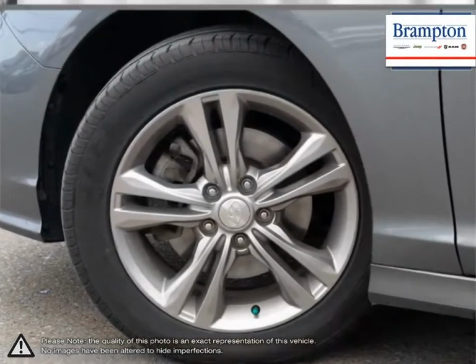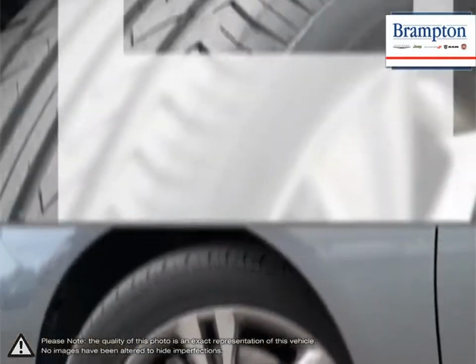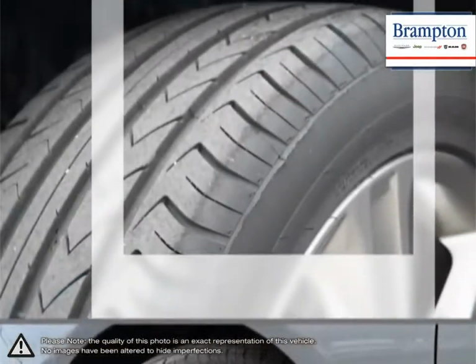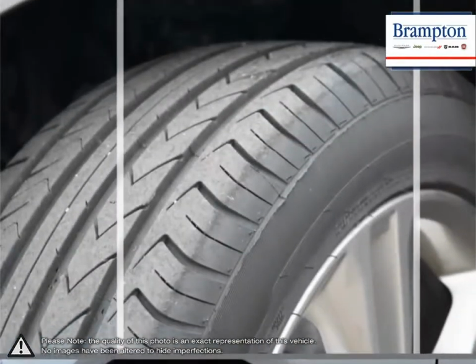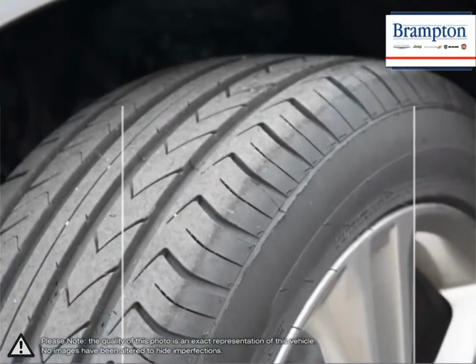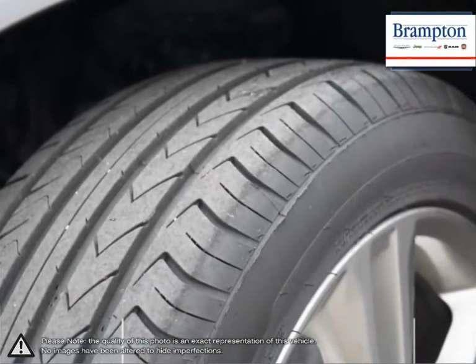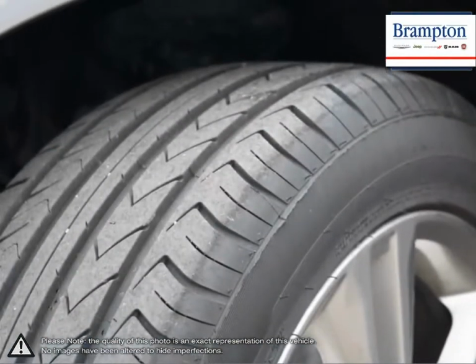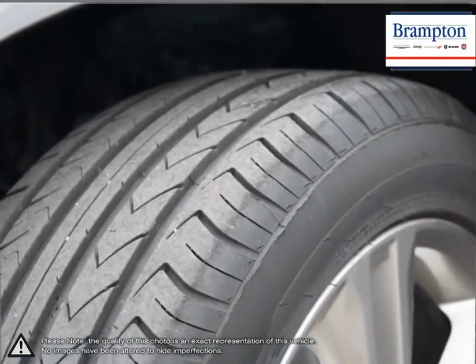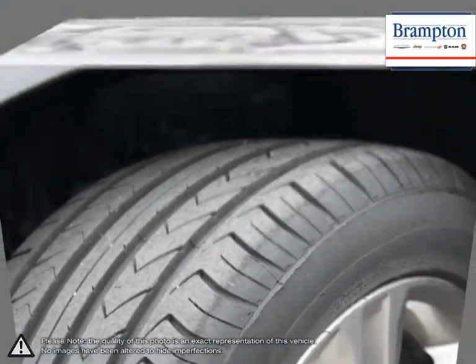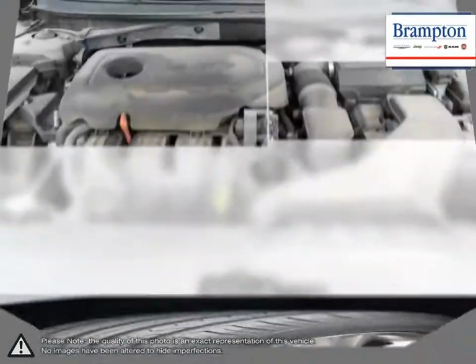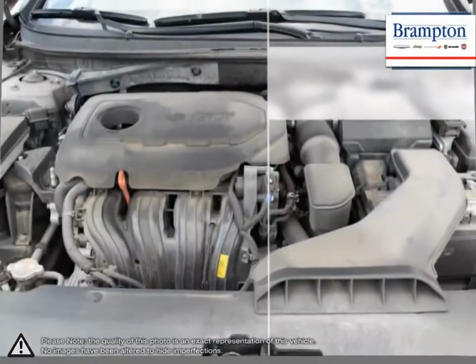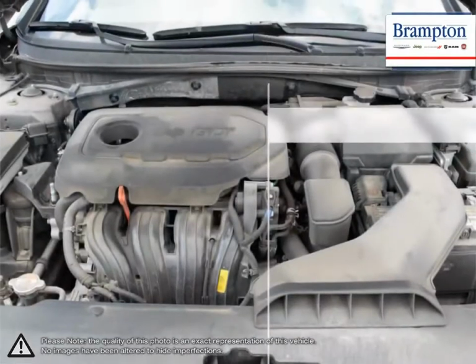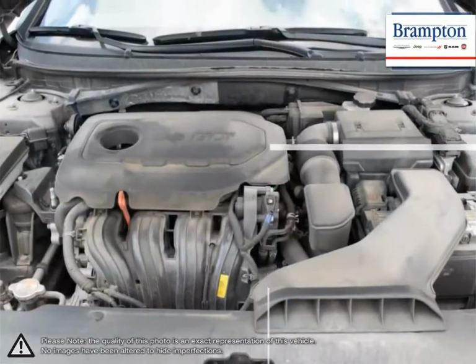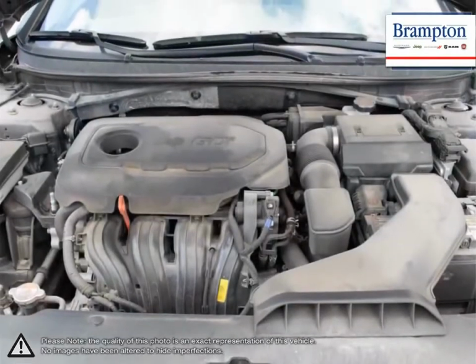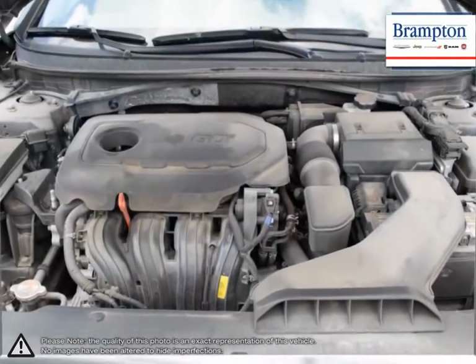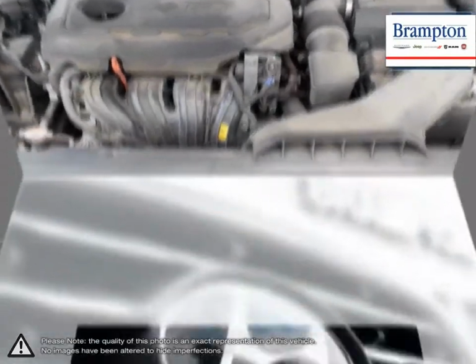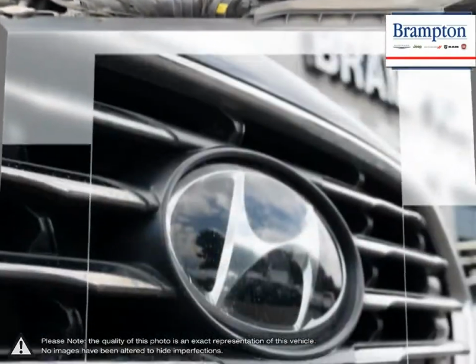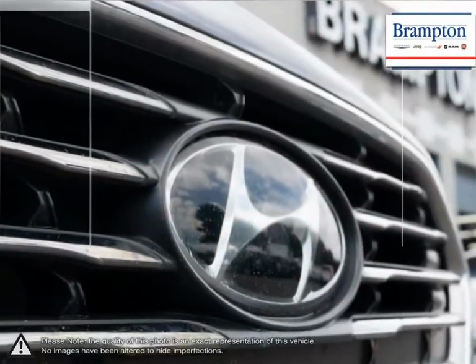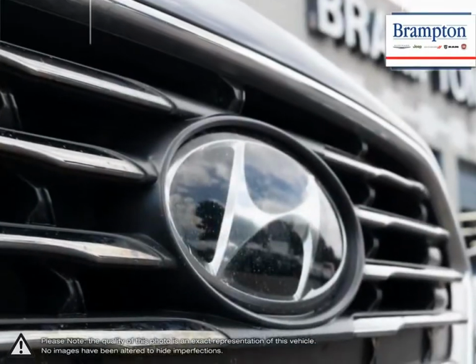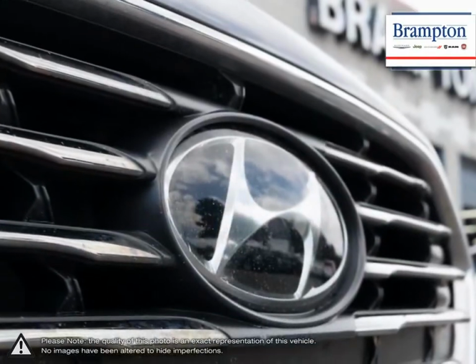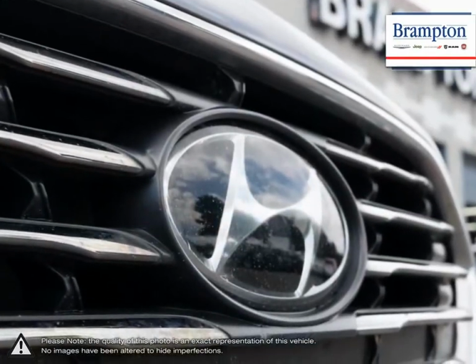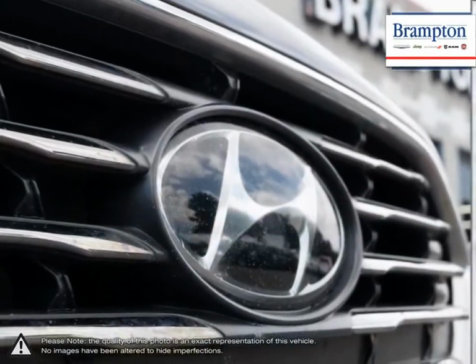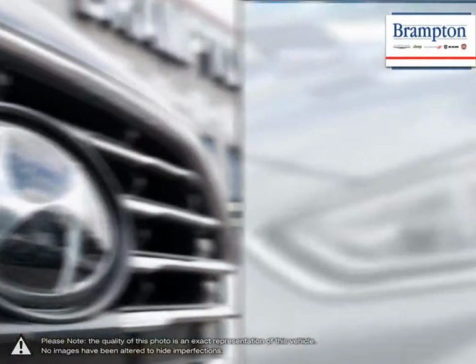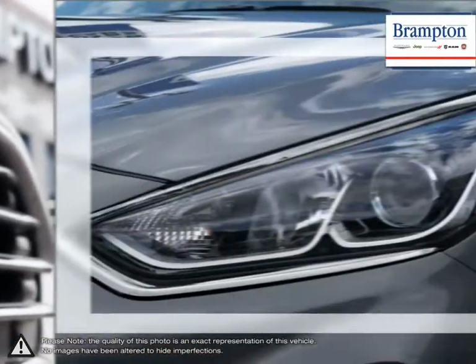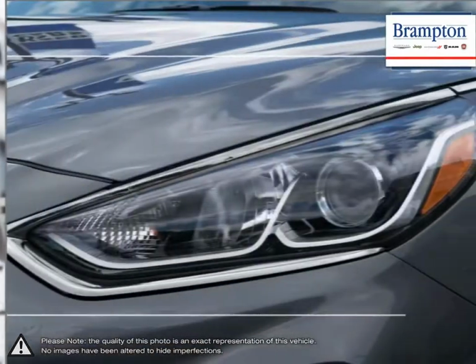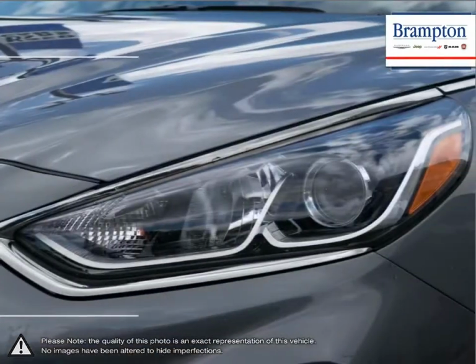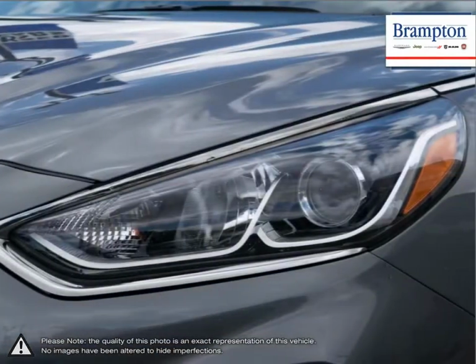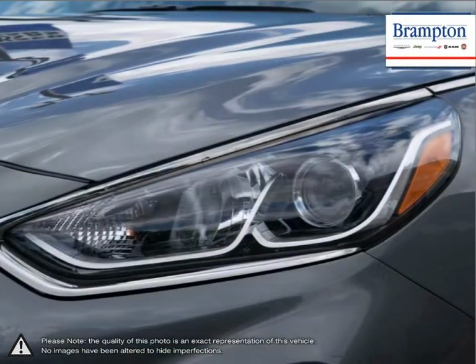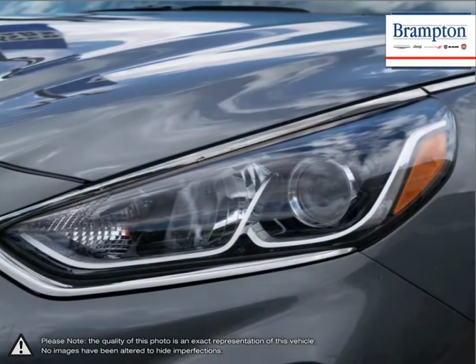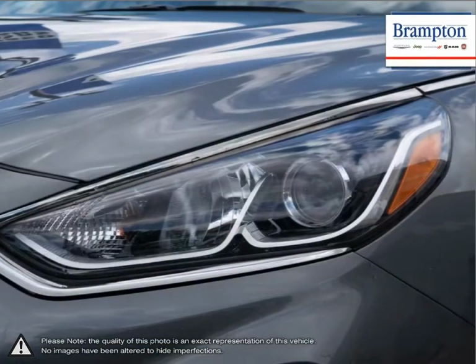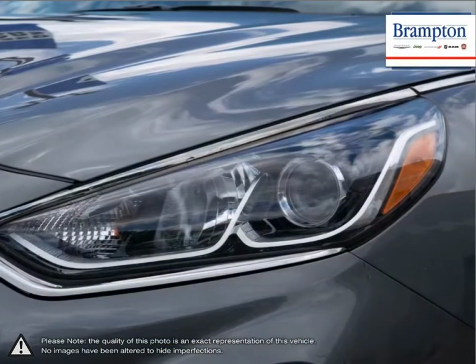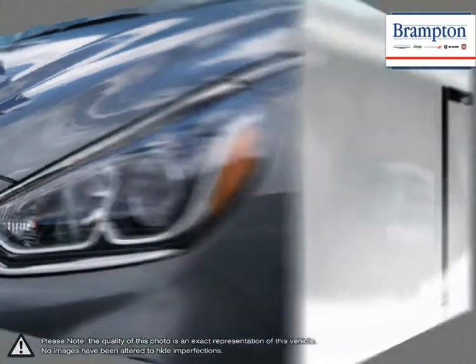The Hyundai Sonata also provides a large list of standard equipment alongside its impressive fuel economy, all for a competitive price. As one of Hyundai's longest-running successful vehicles, the Sonata consistently sets the bar for what a mid-size sedan should be, while doing it for less.